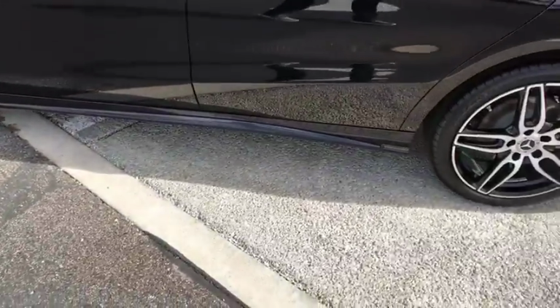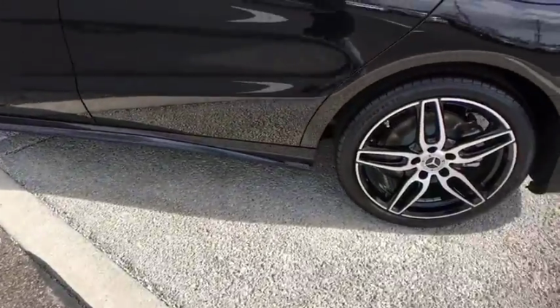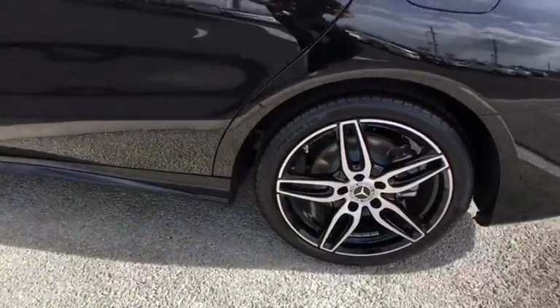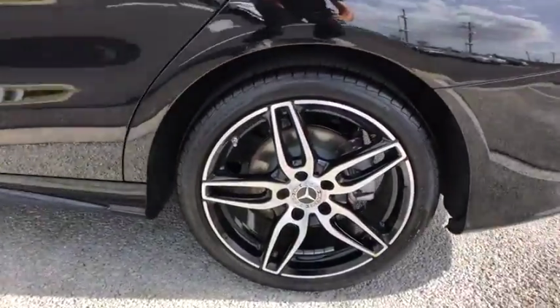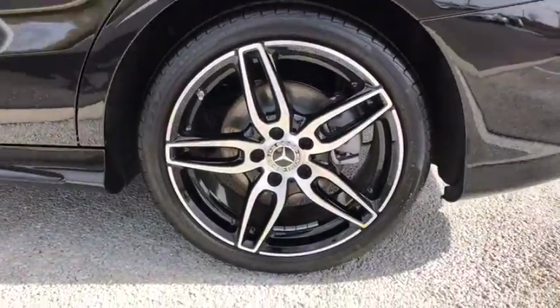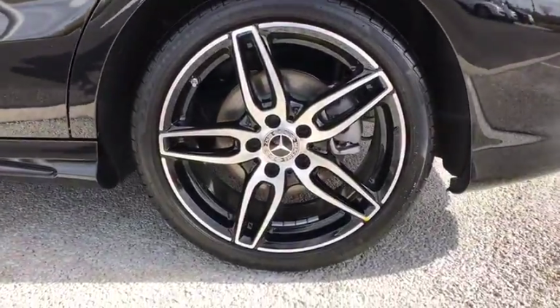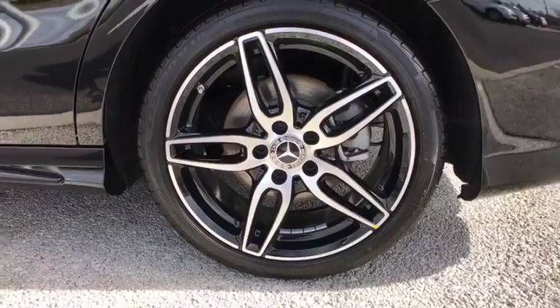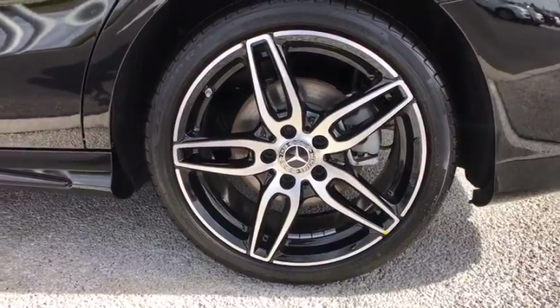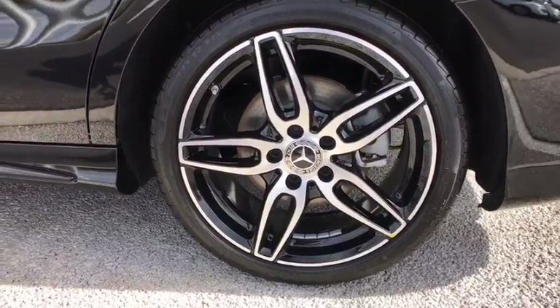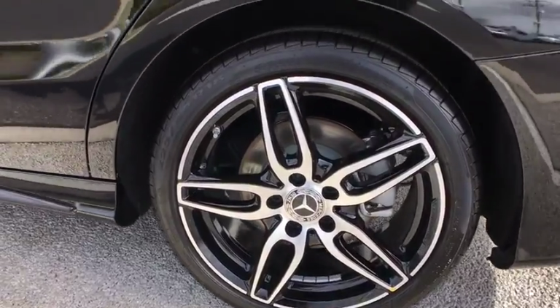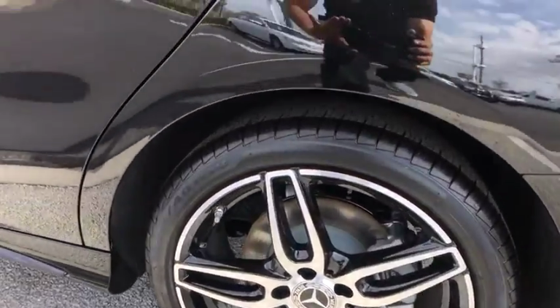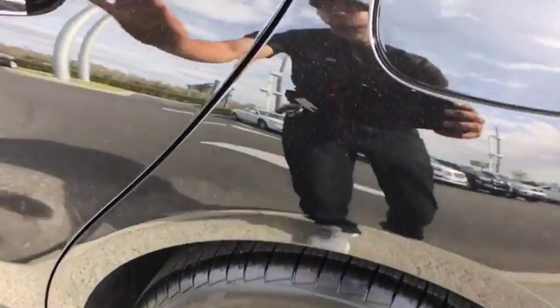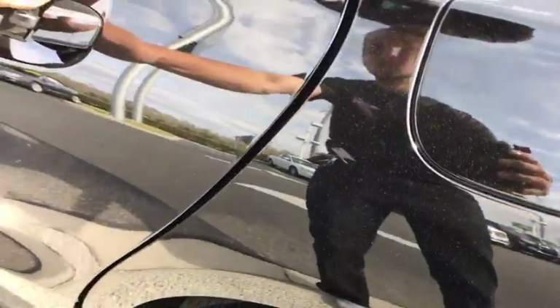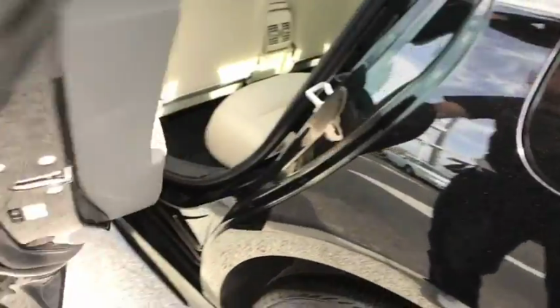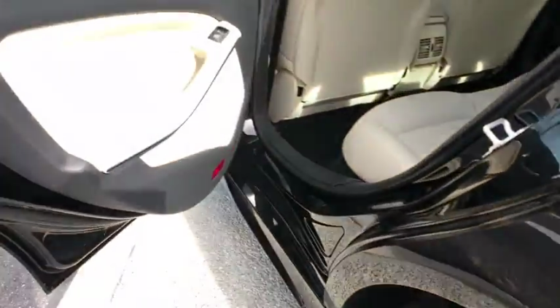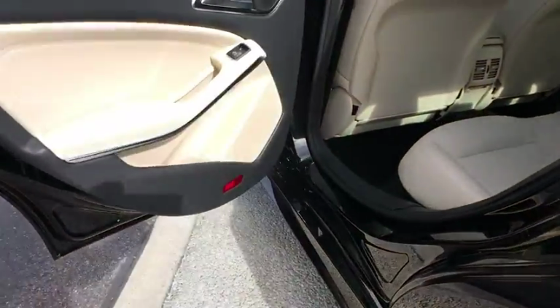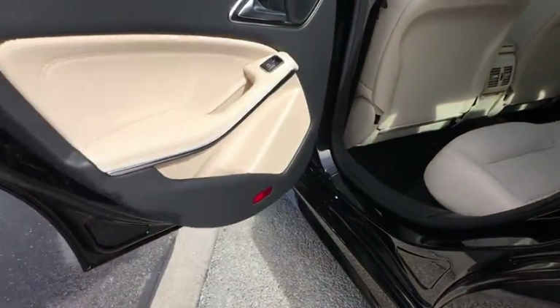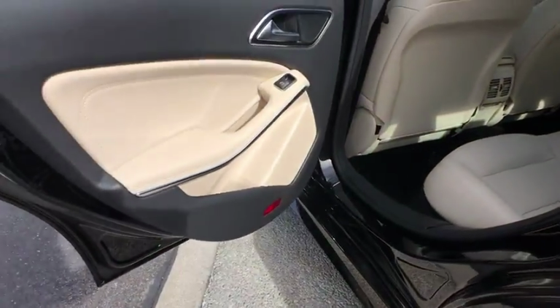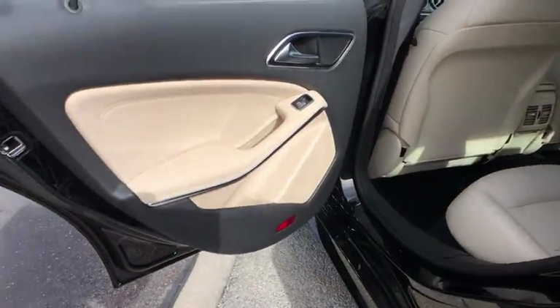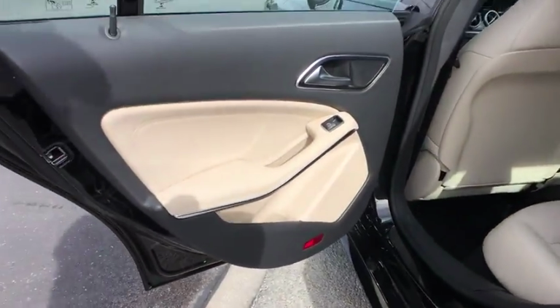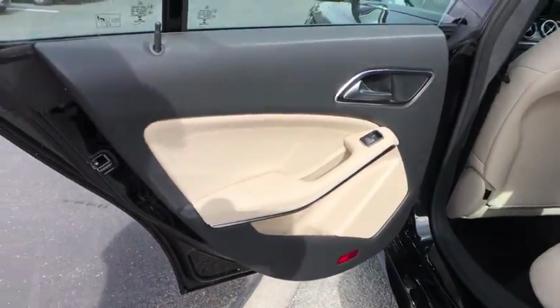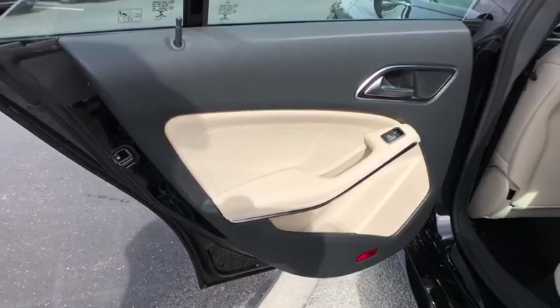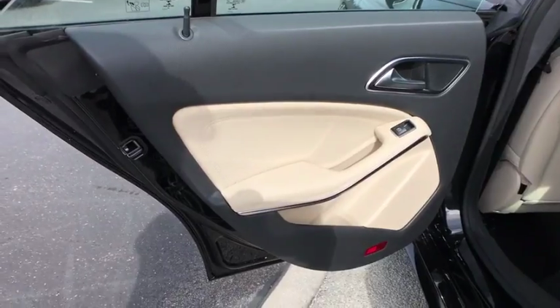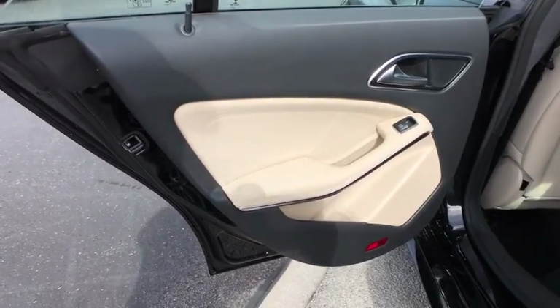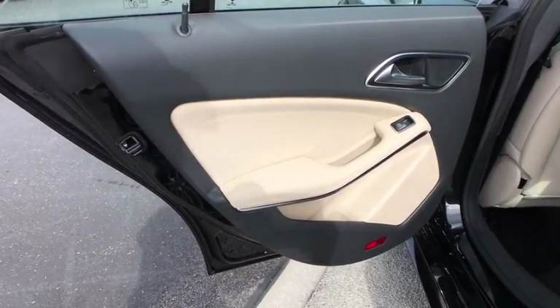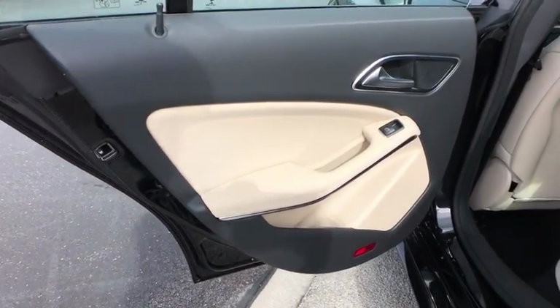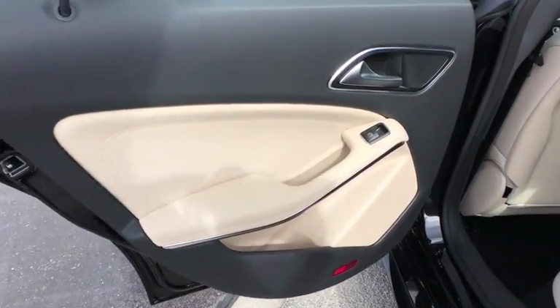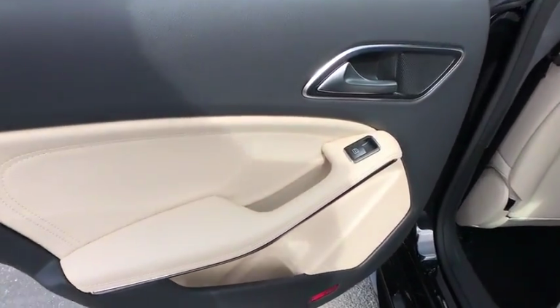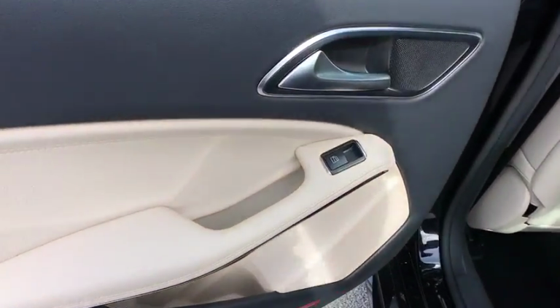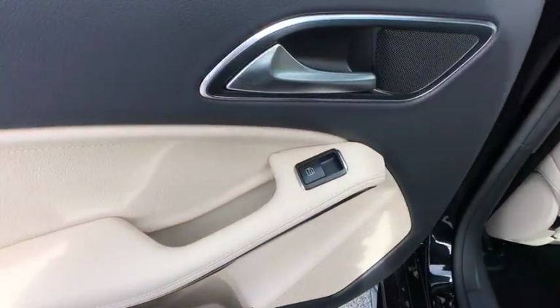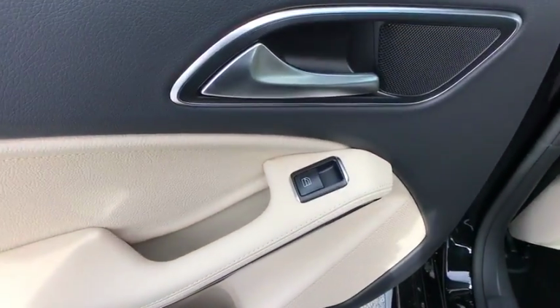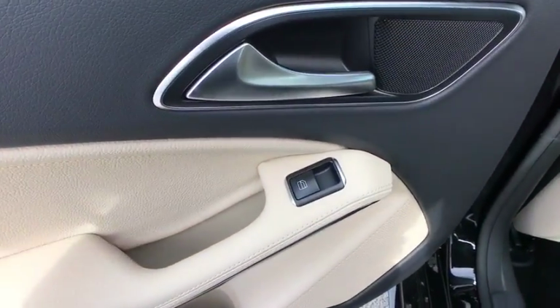Leather-wrapped steering wheel, adjustable steering wheel, power steering, aluminum wheels, keyless start, cruise control, four-wheel disc brakes, floor mats, rear defrost, front-wheel drive.